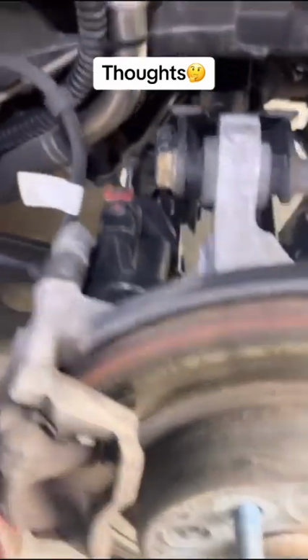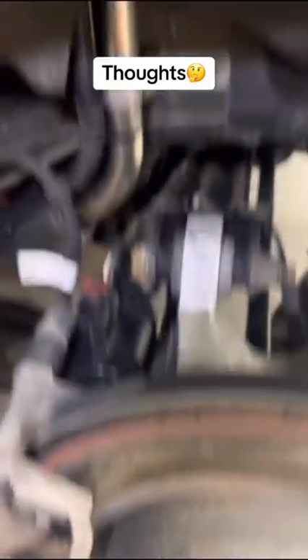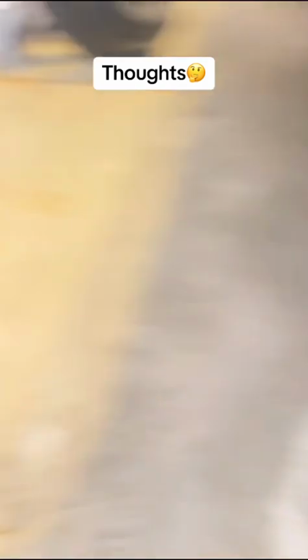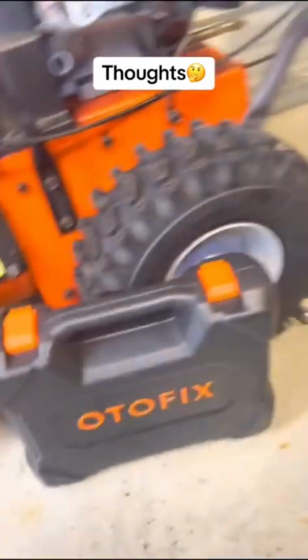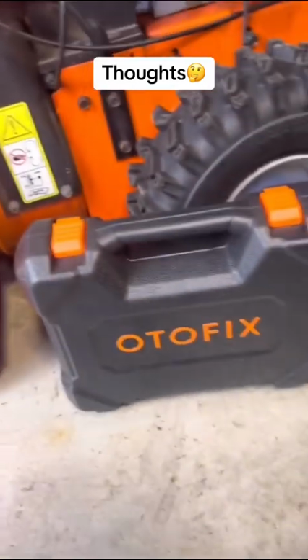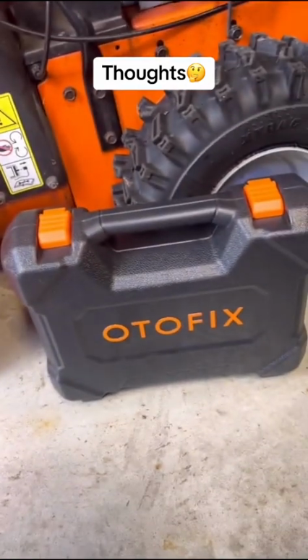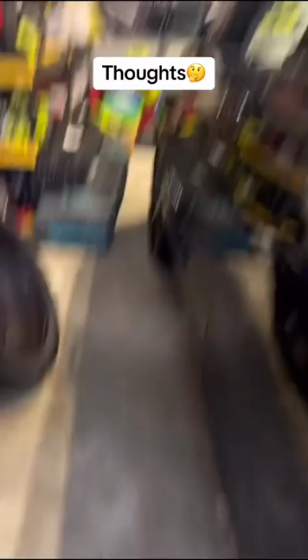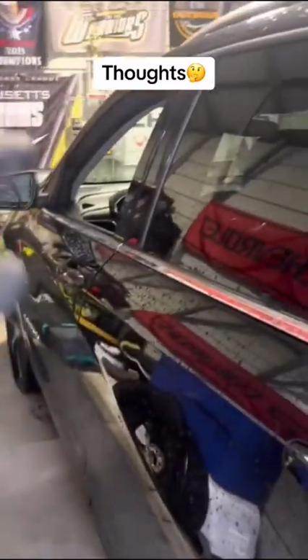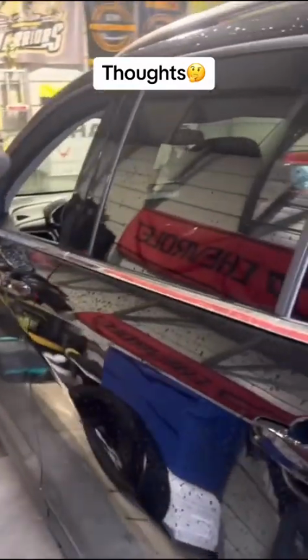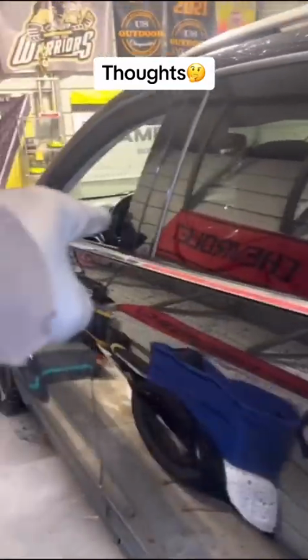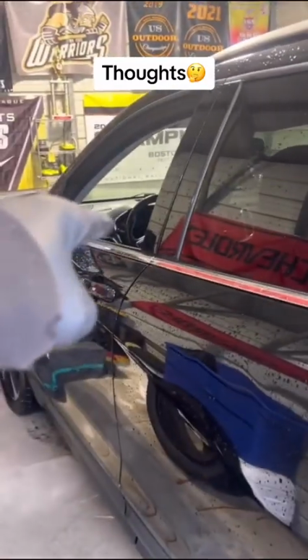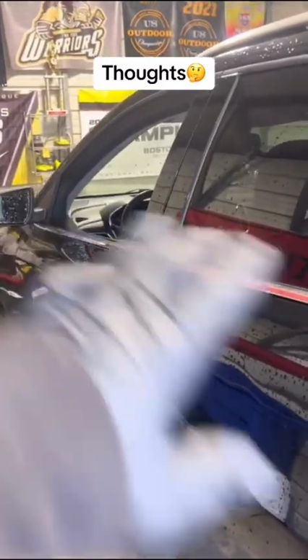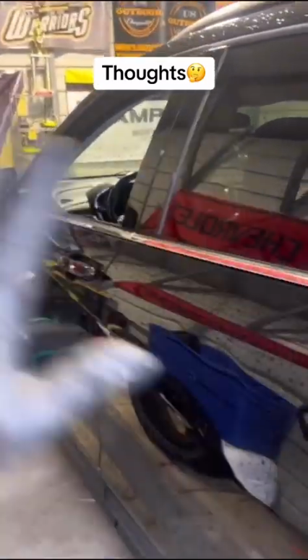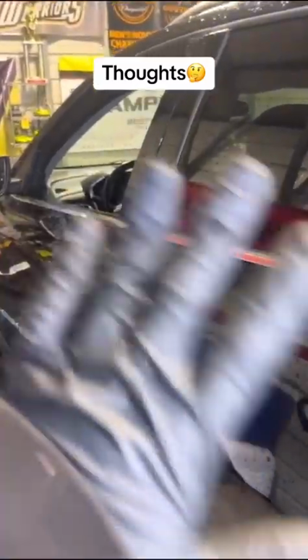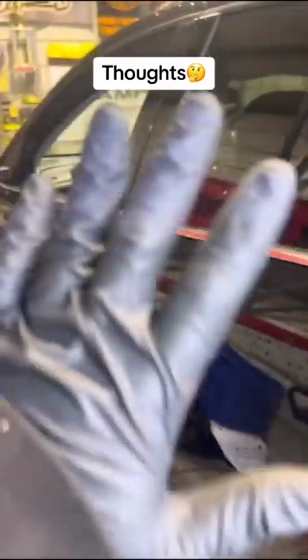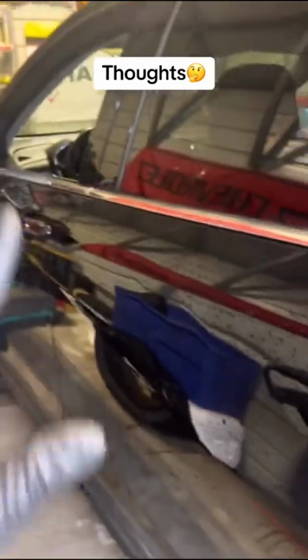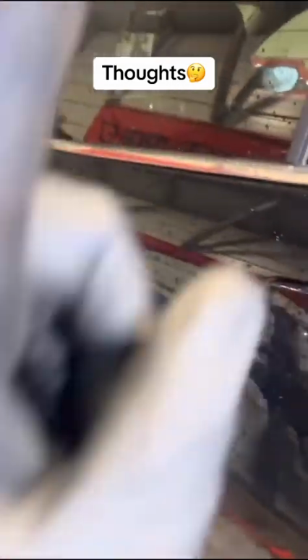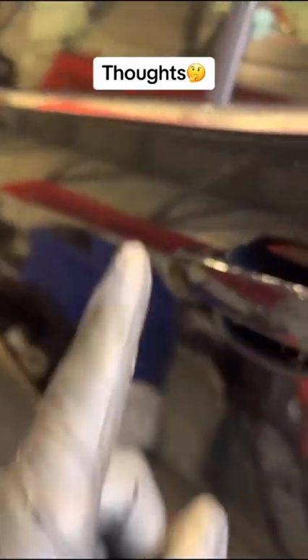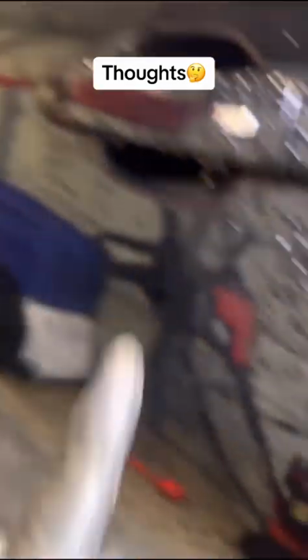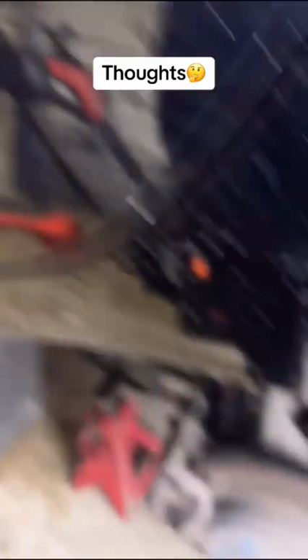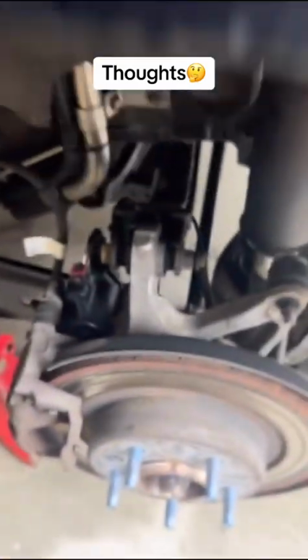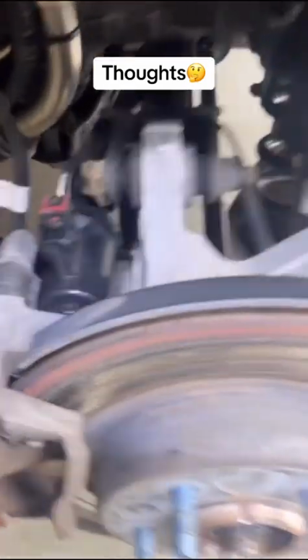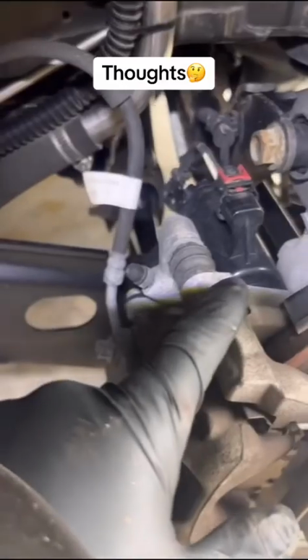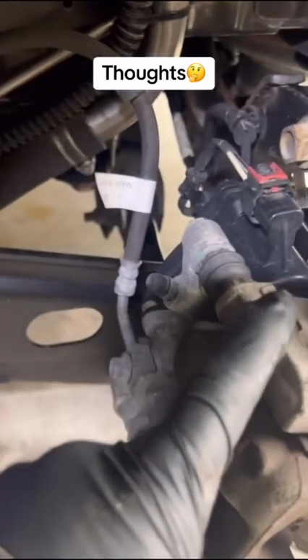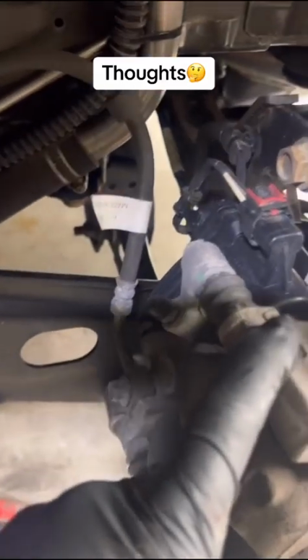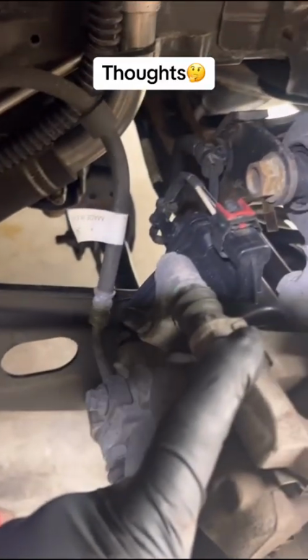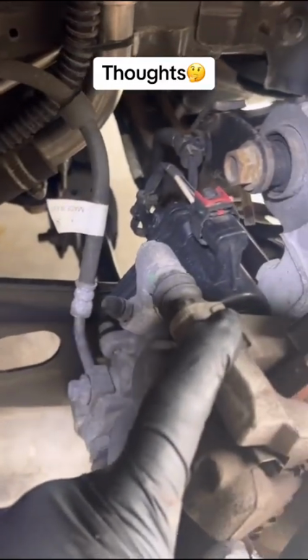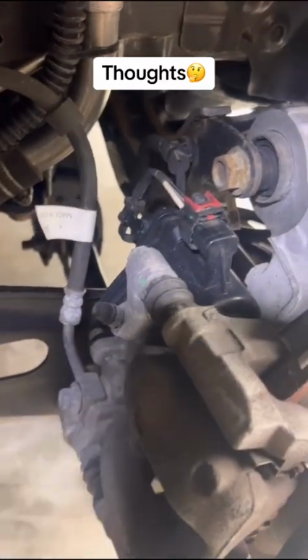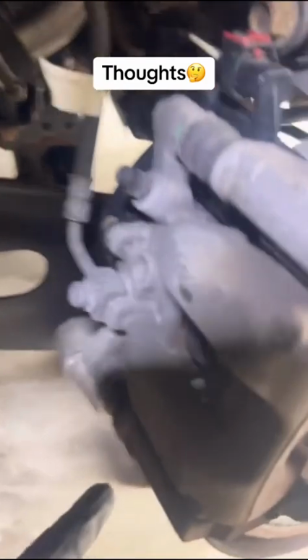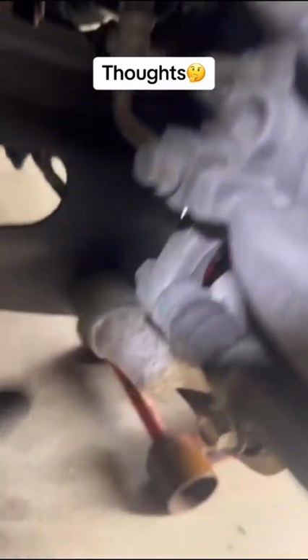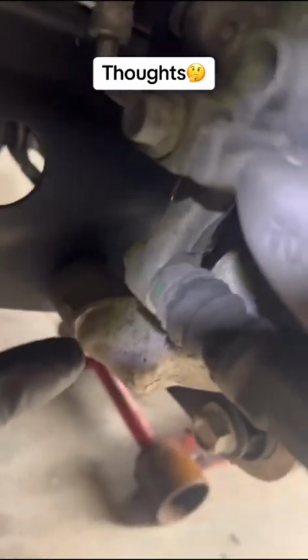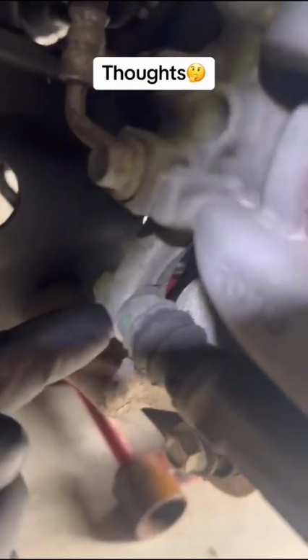This is for the average Joe — the guy at home who's trying to save some money. We have the scan tool and you could put the vehicle in service mode, but we don't need to do that. We're going to make this as simple as possible. First step: break loose the bottom bolt on the caliper.